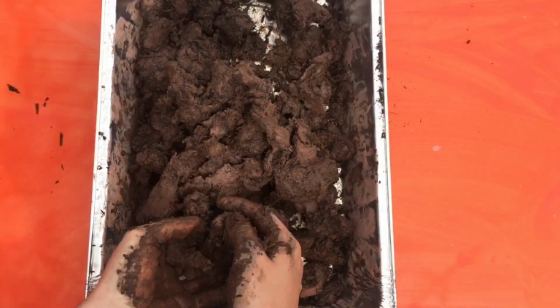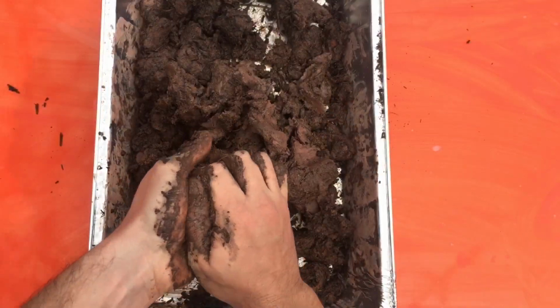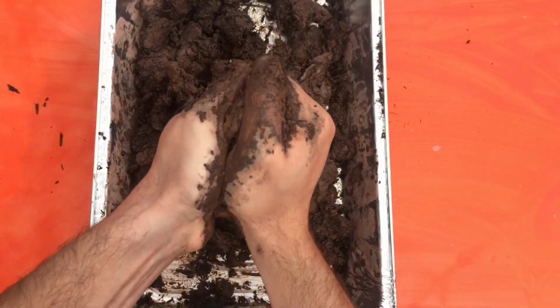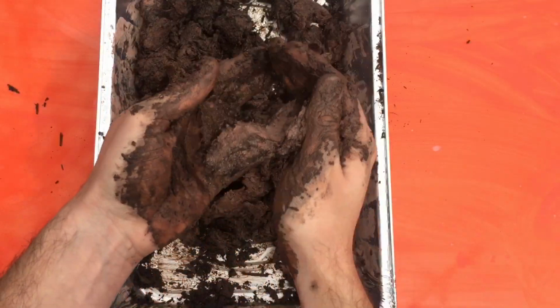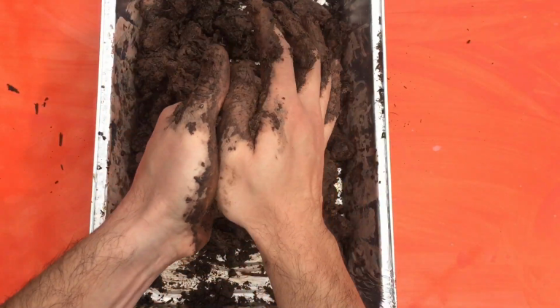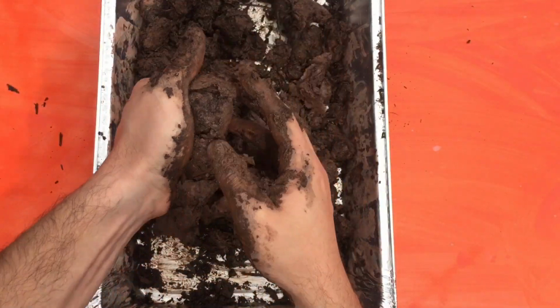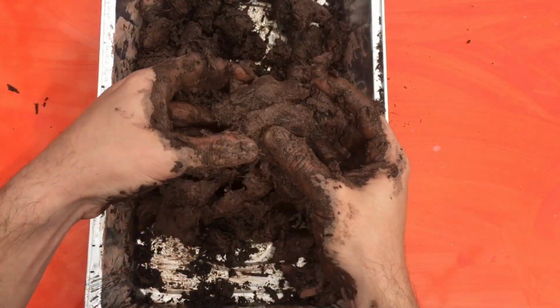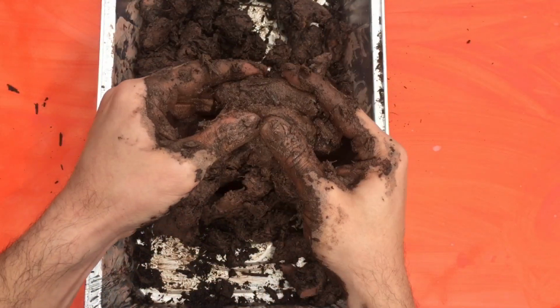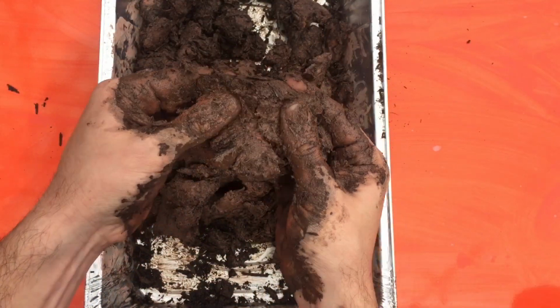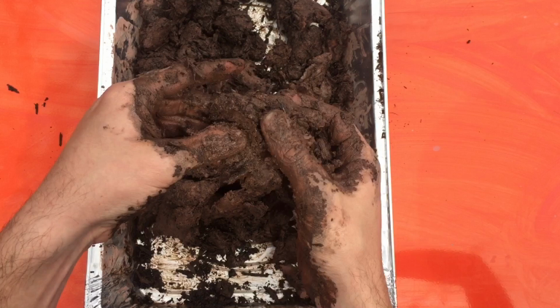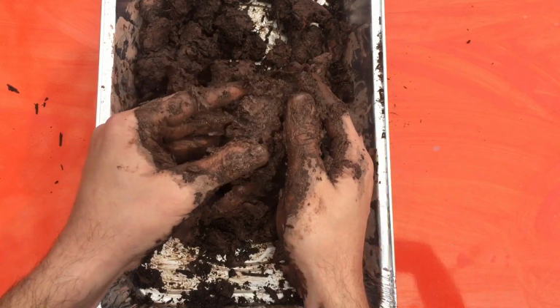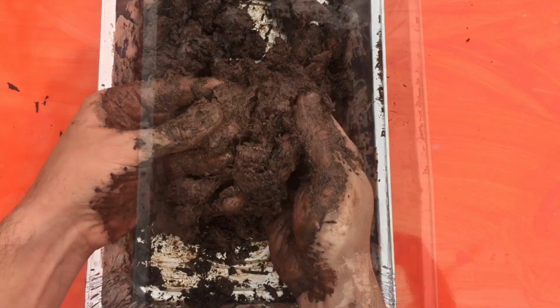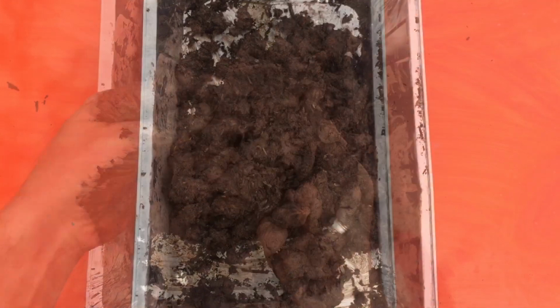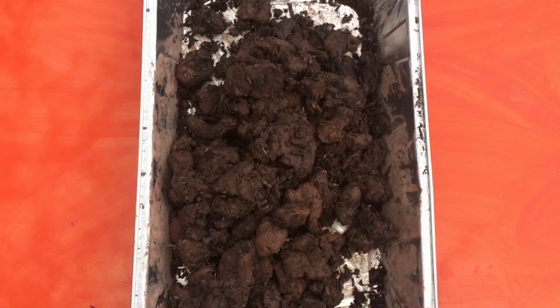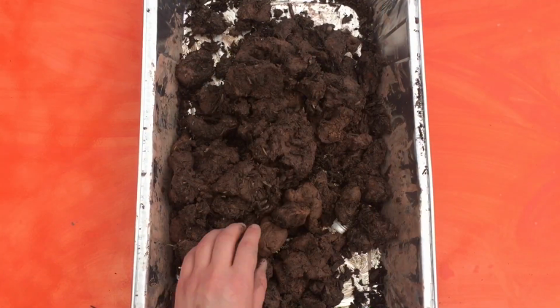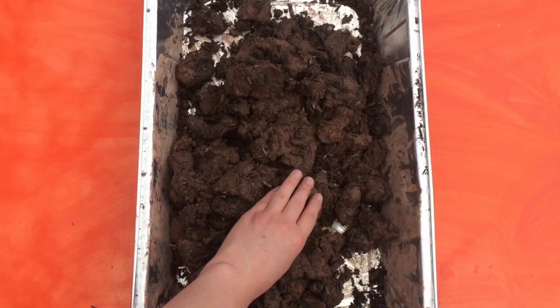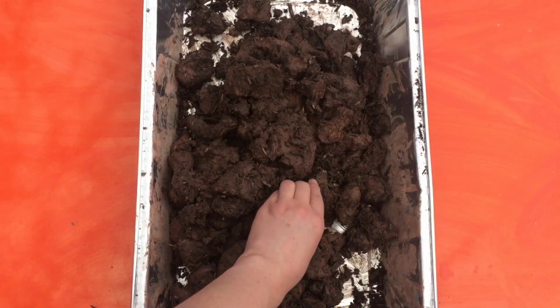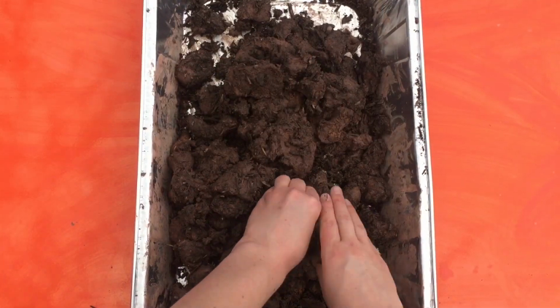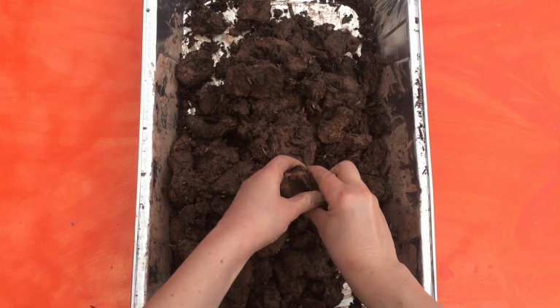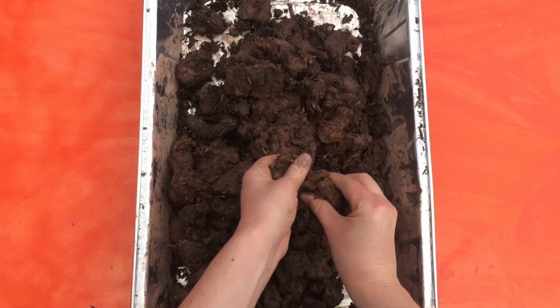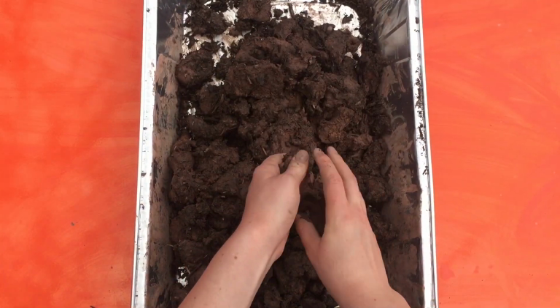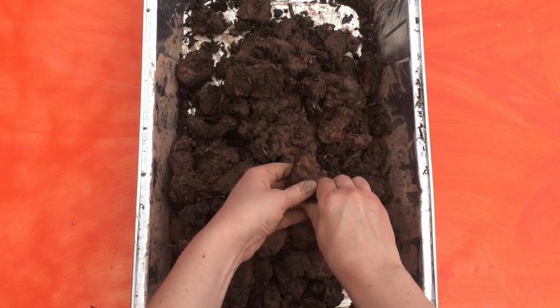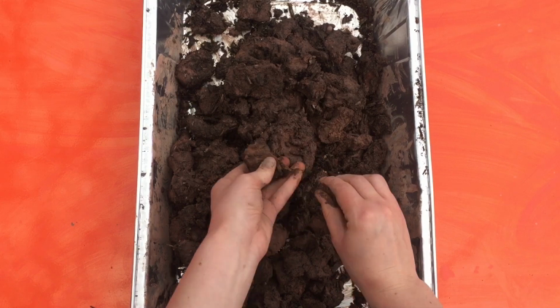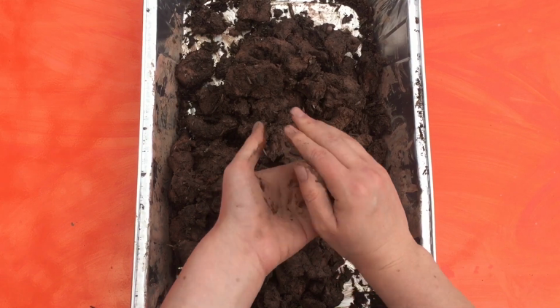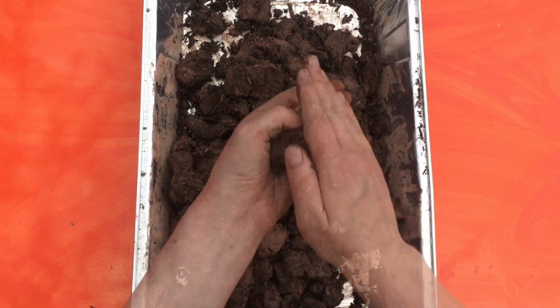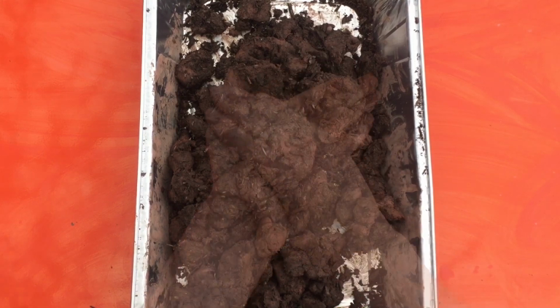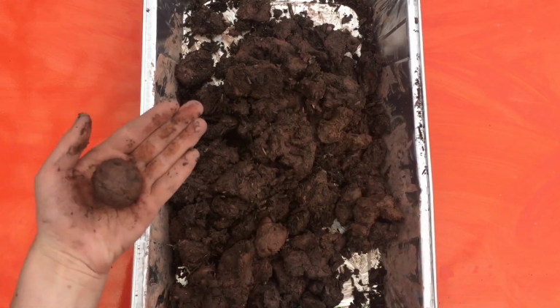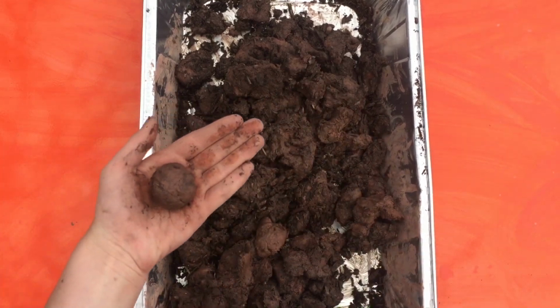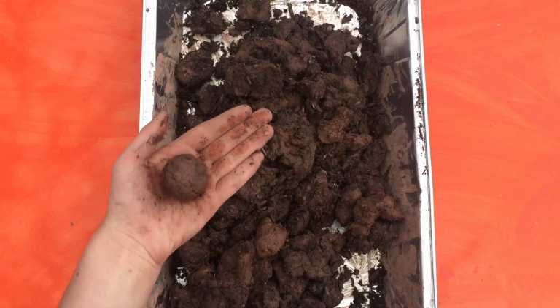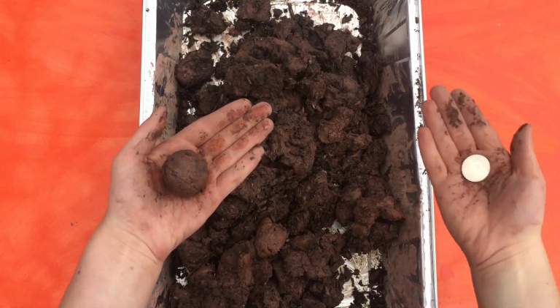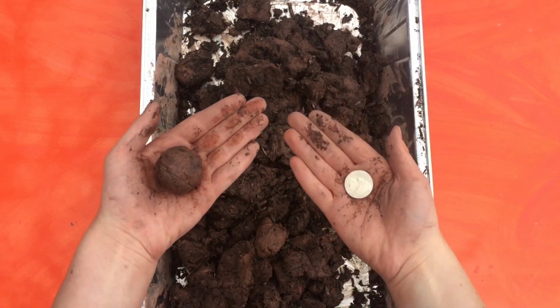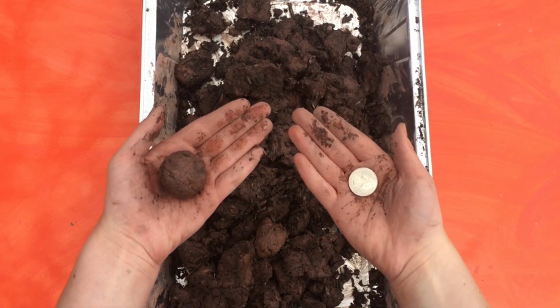You're ready to form your seed bombs when your ingredients are all mixed together. Start by pinching off a lump of clay and rolling it into a sphere. It doesn't need to be perfect, but it does need to be about the size of a quarter.